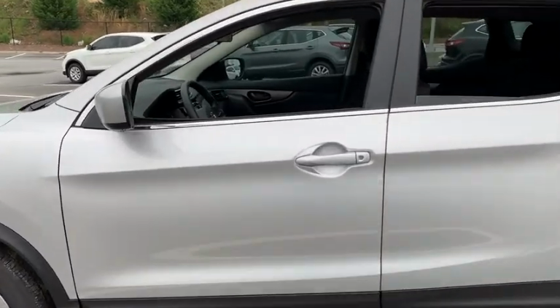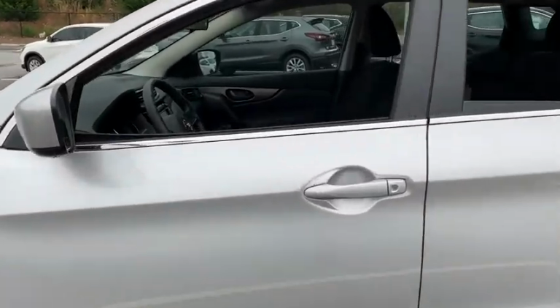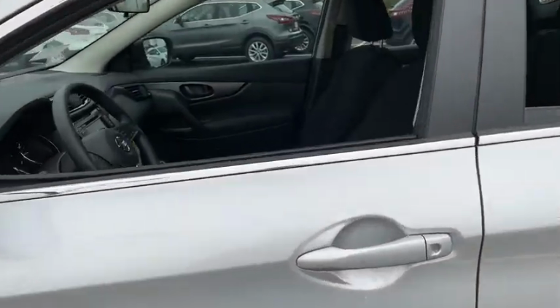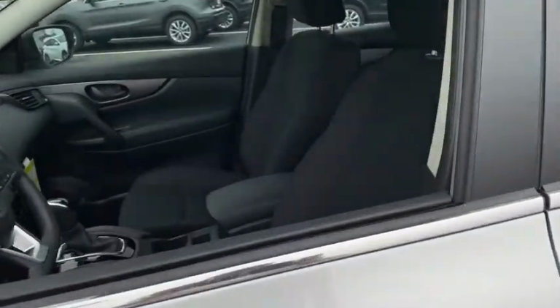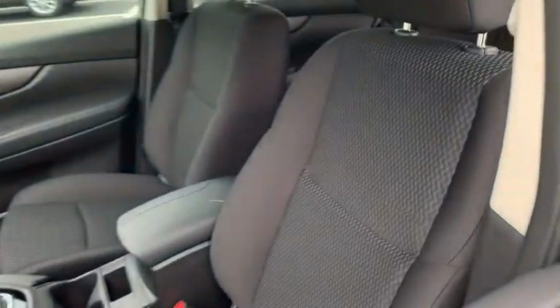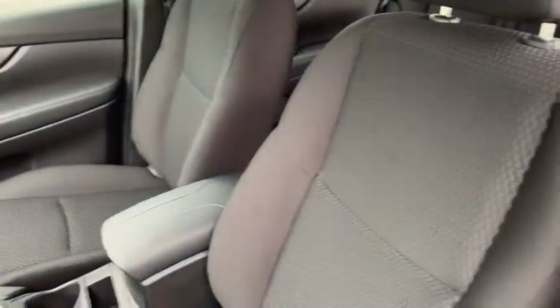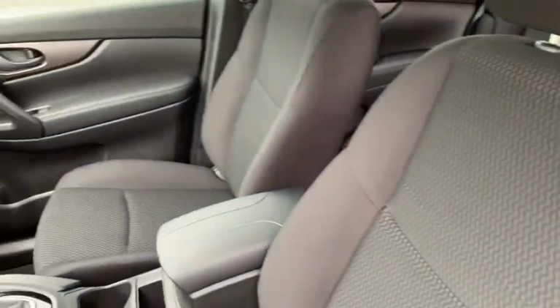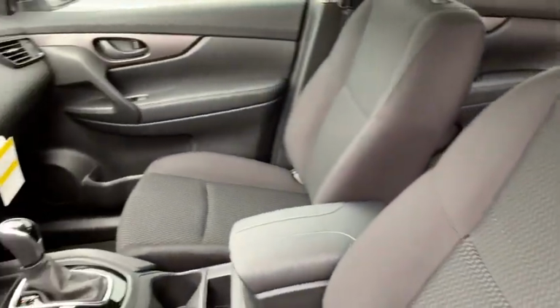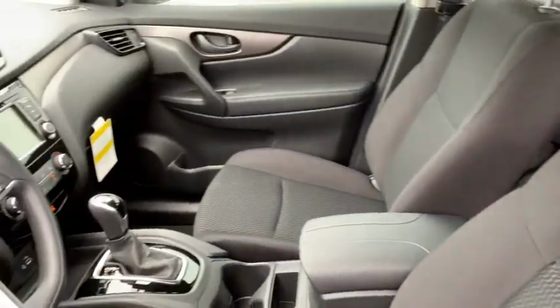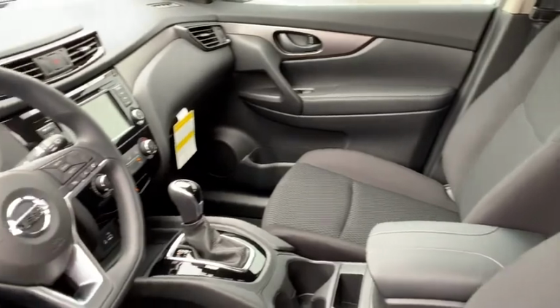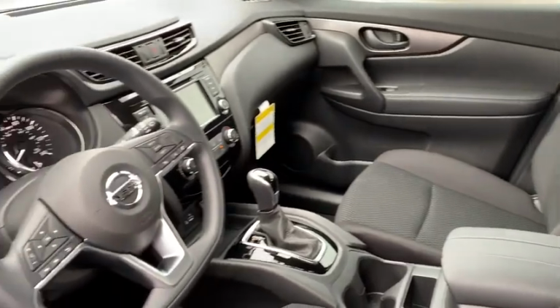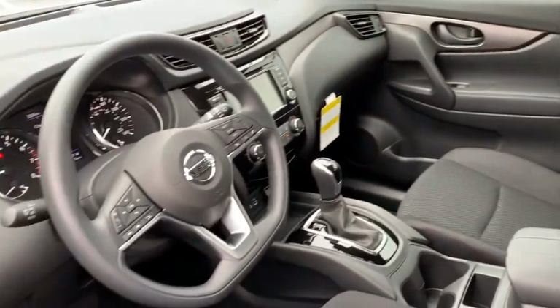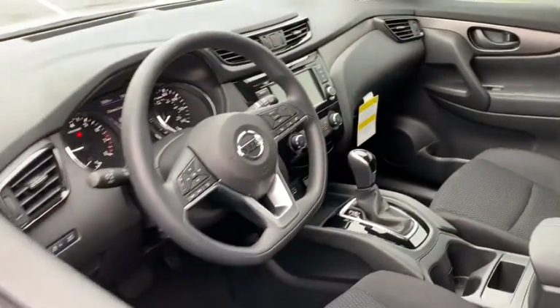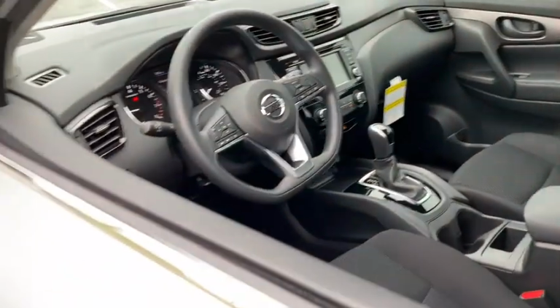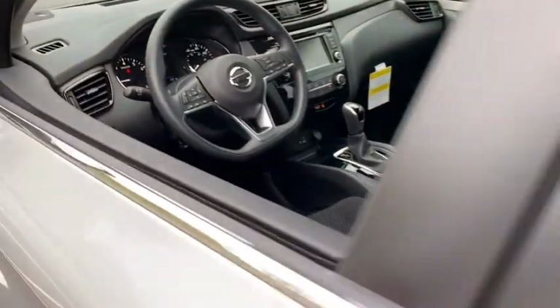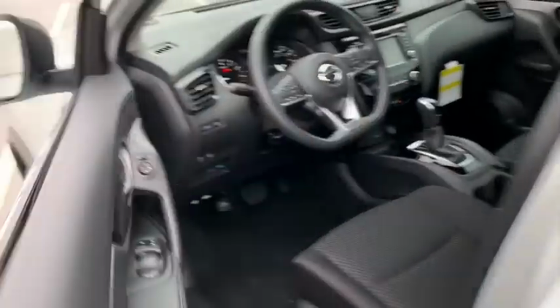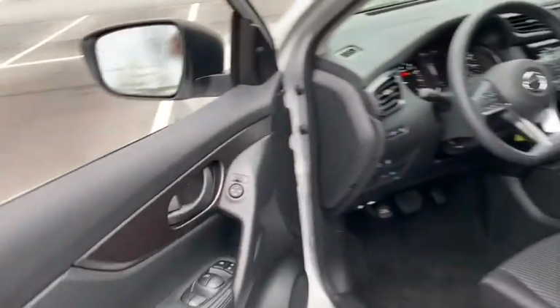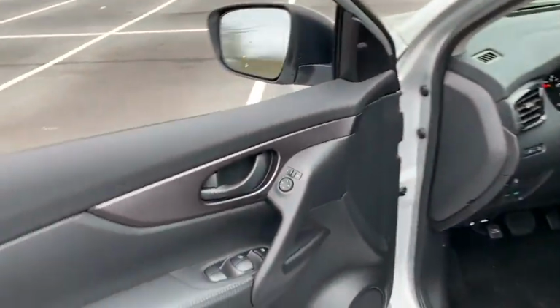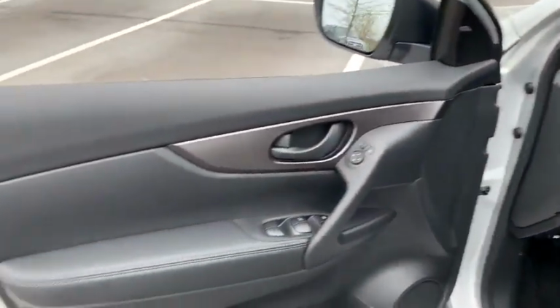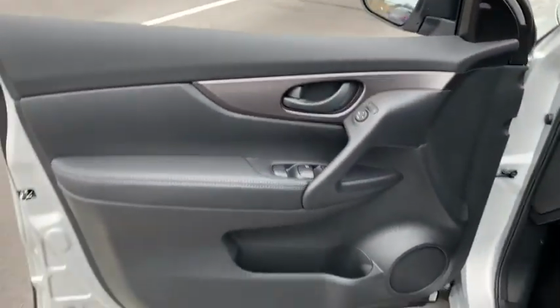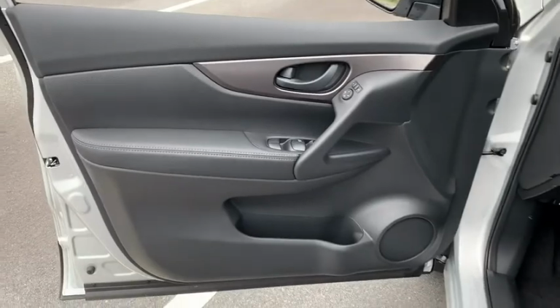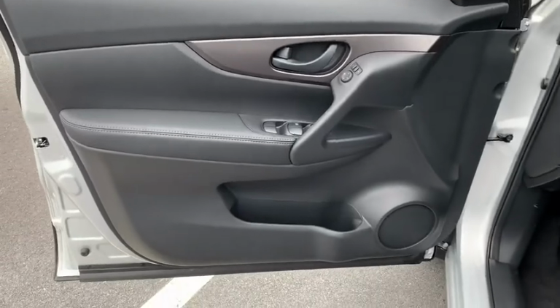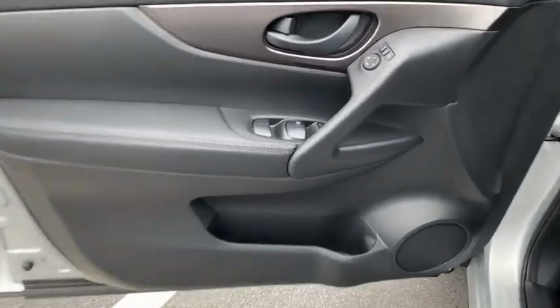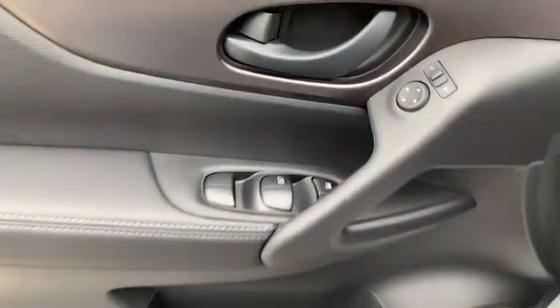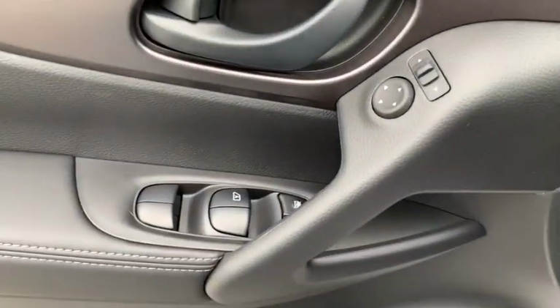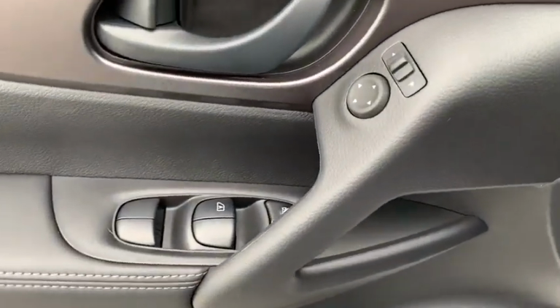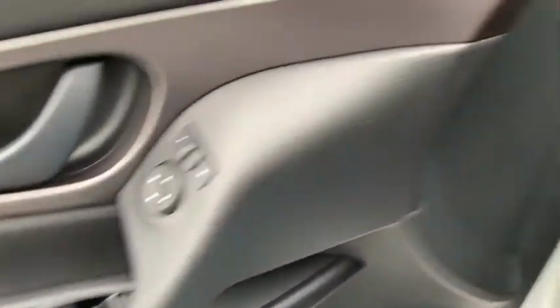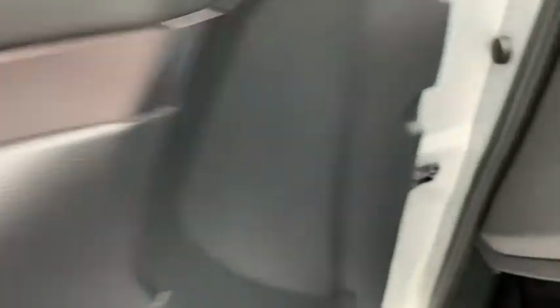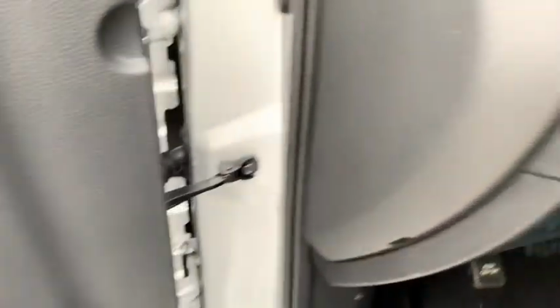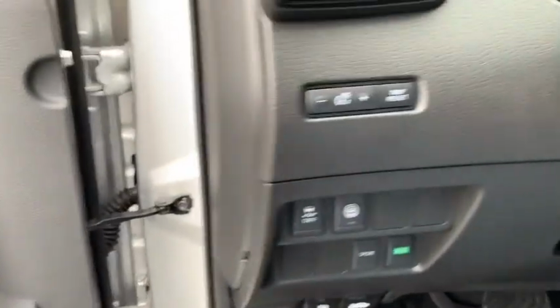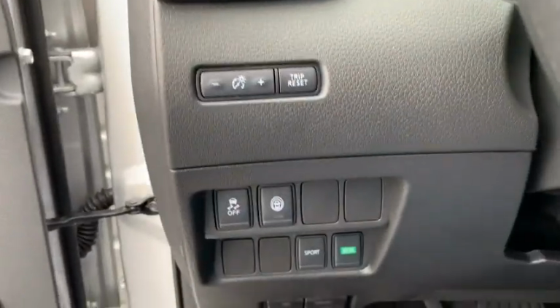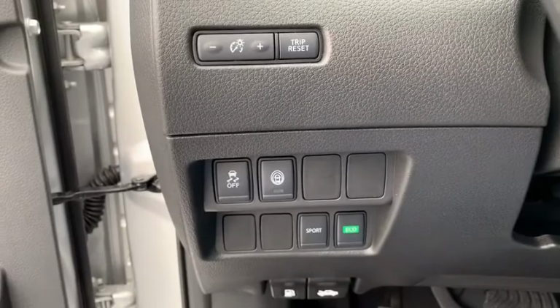Here are some of this vehicle's great options: traction control, dual airbags, power steering, four-wheel disc brakes, center armrest, CD player, power windows, rear window defroster, electronic stability control, trip computer.